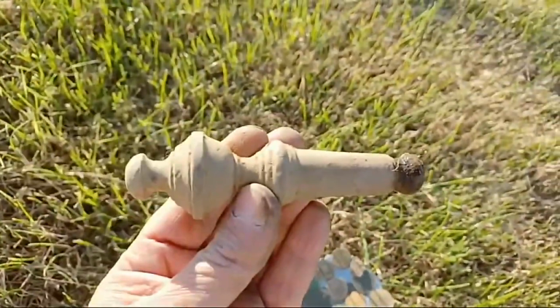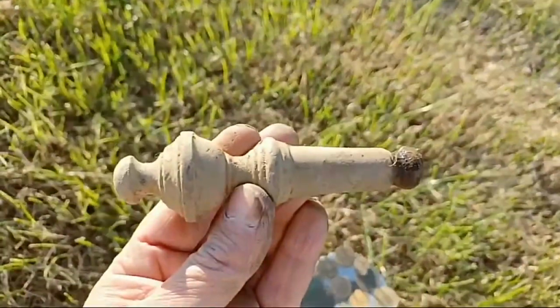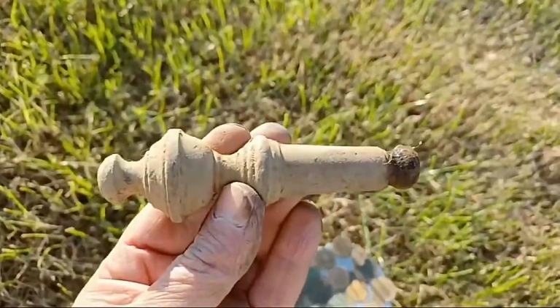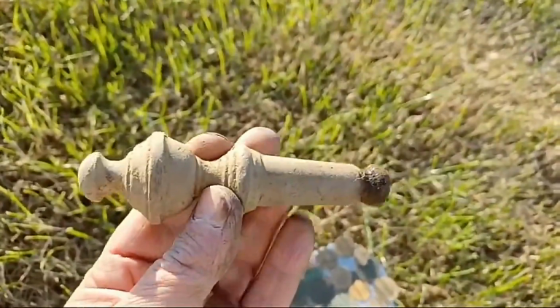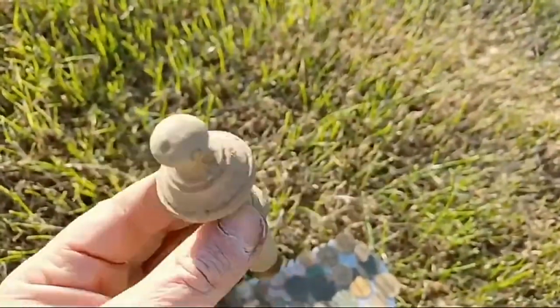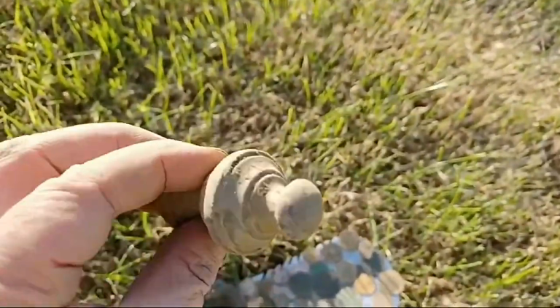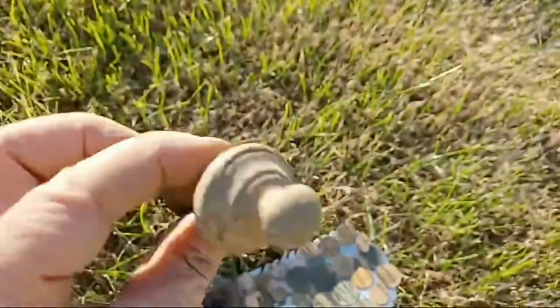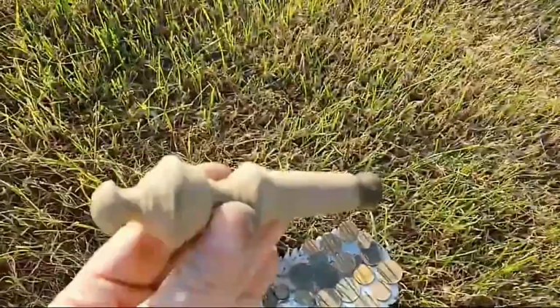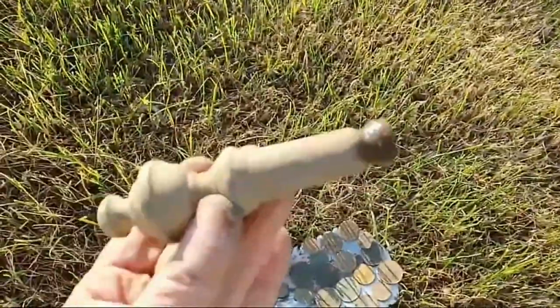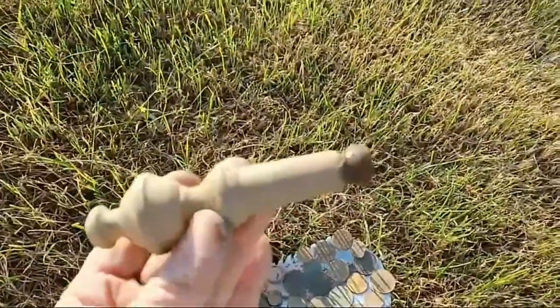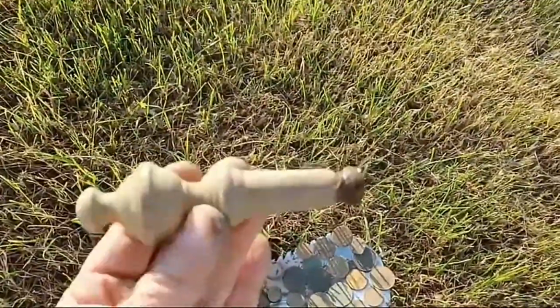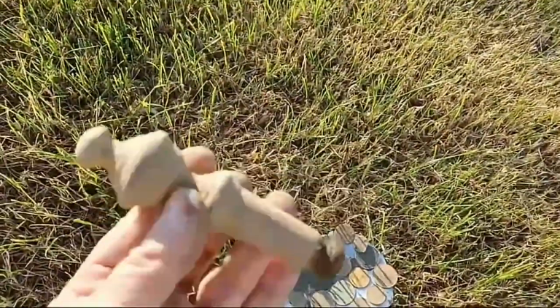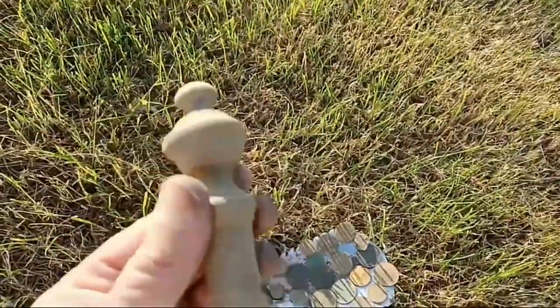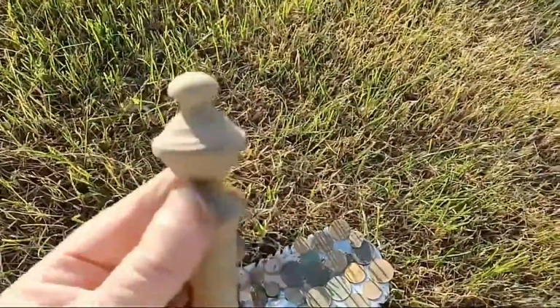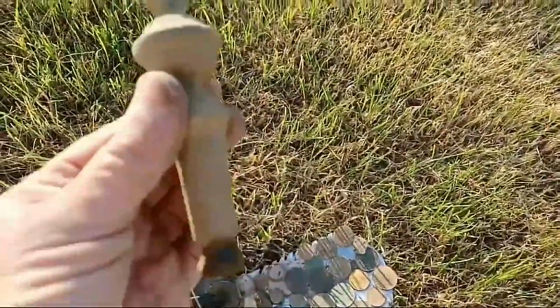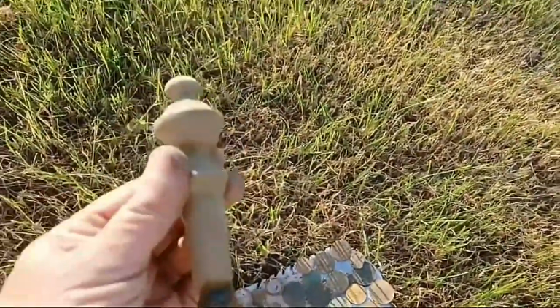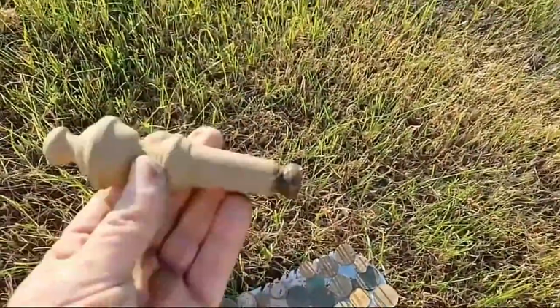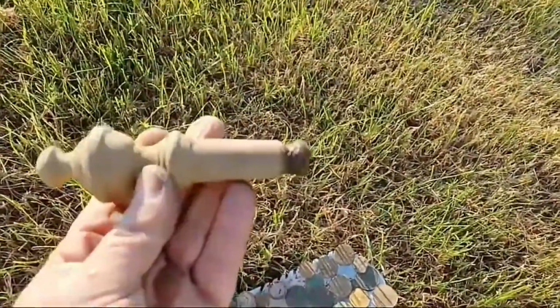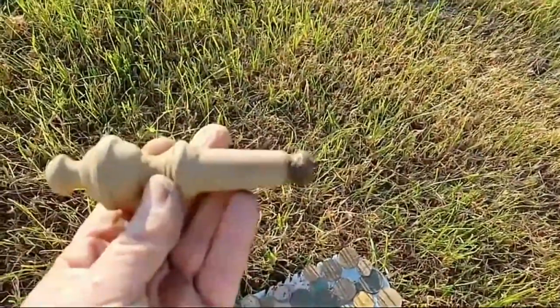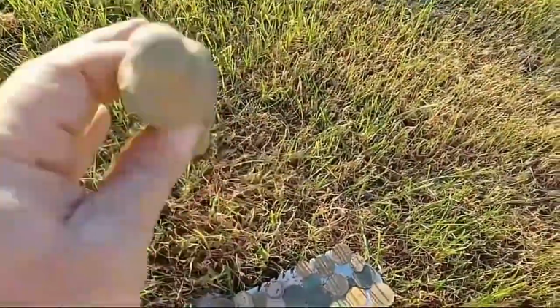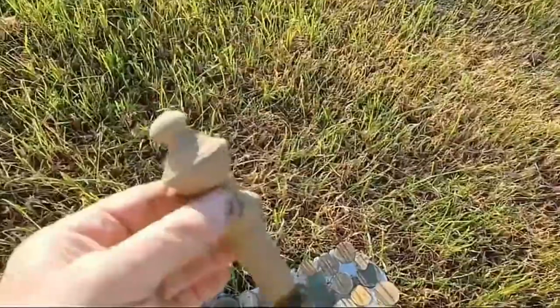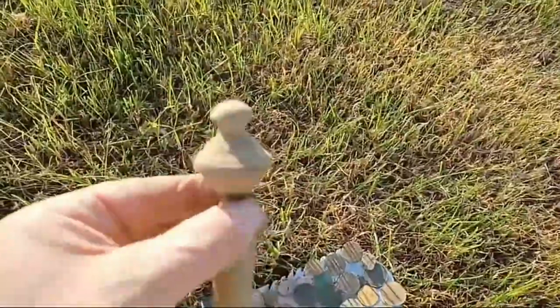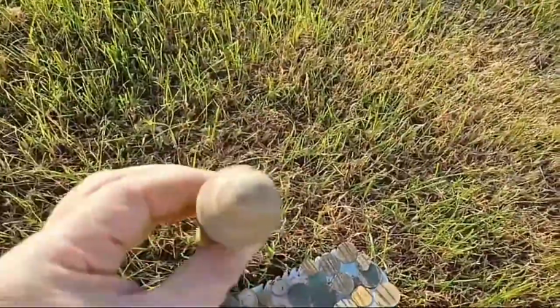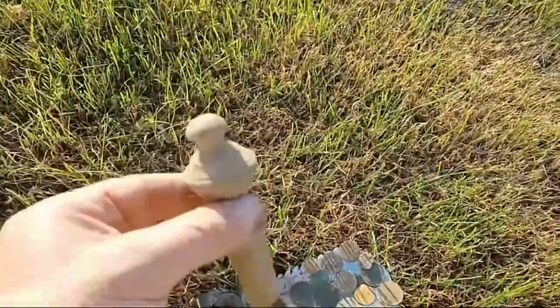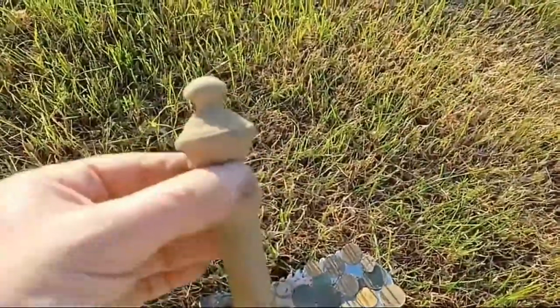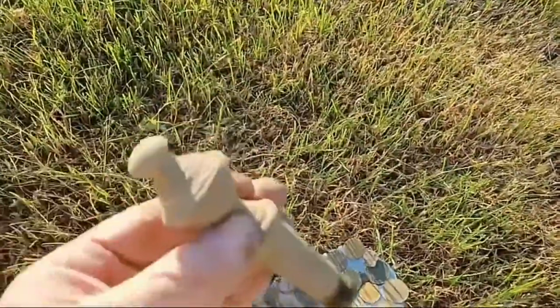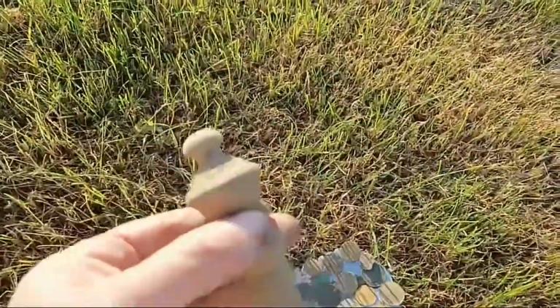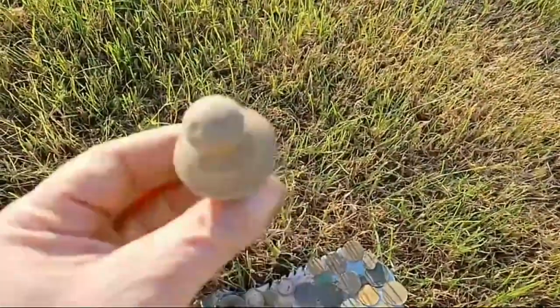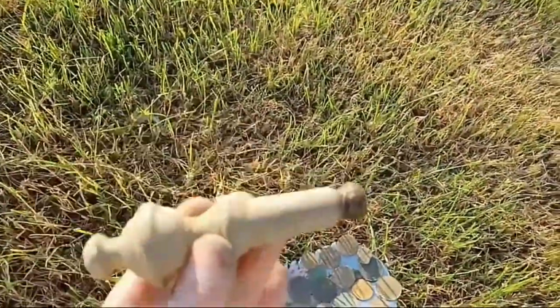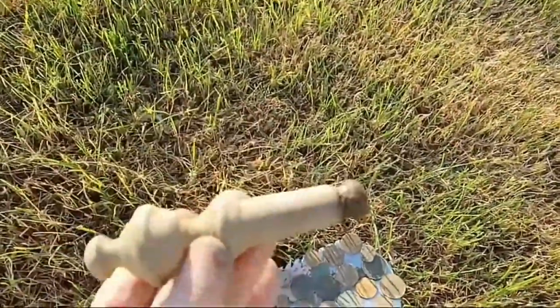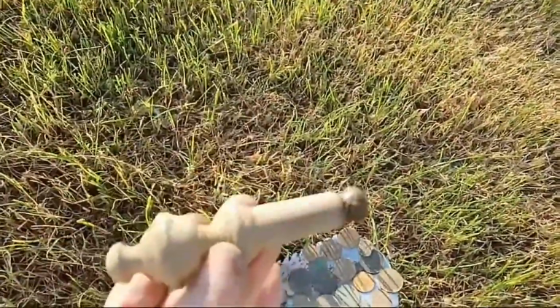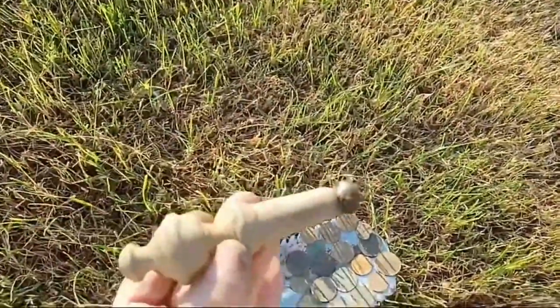That is one huge brass item - massive. I think that's part of a Victorian bedpost.